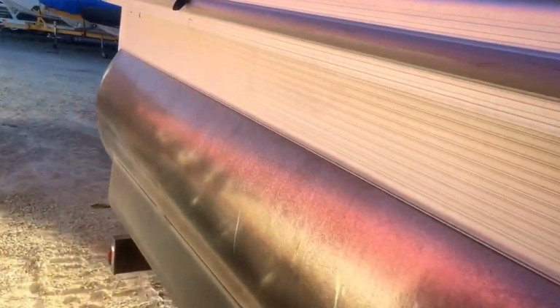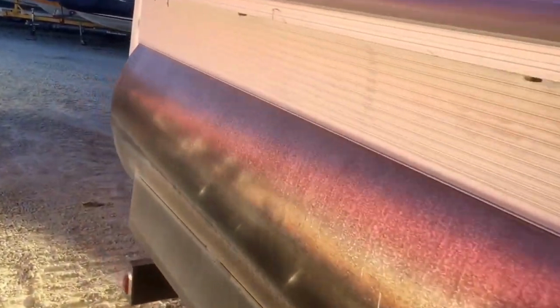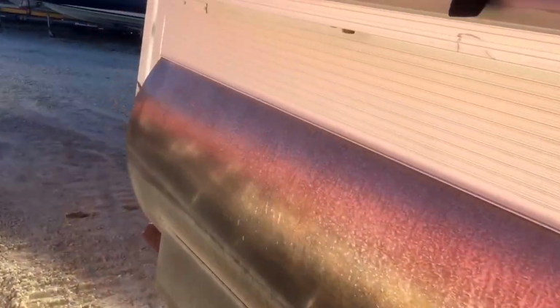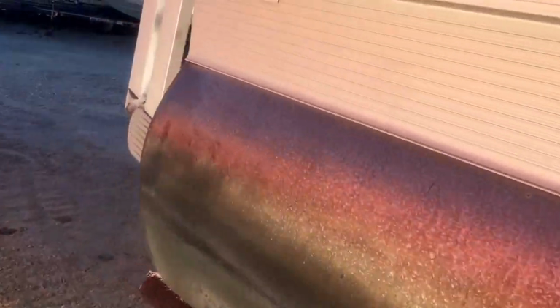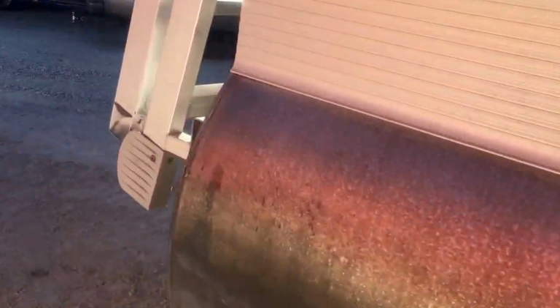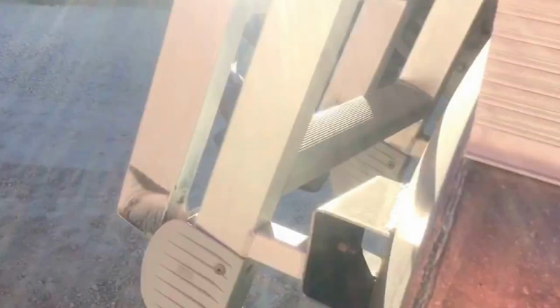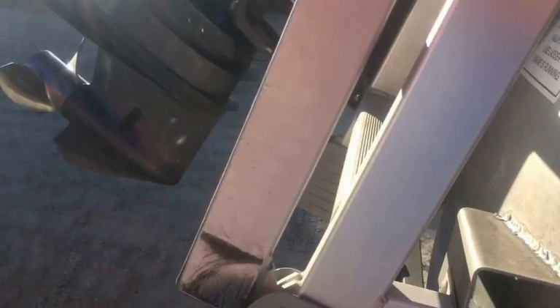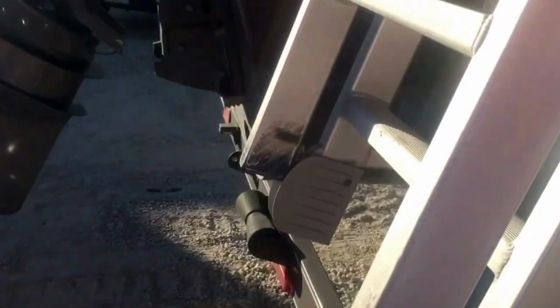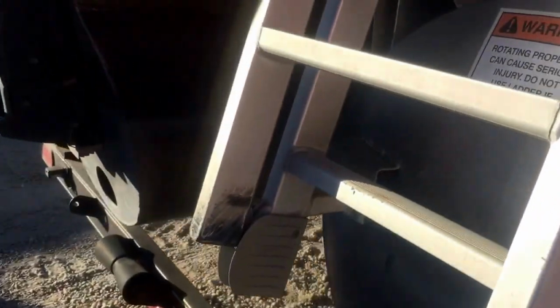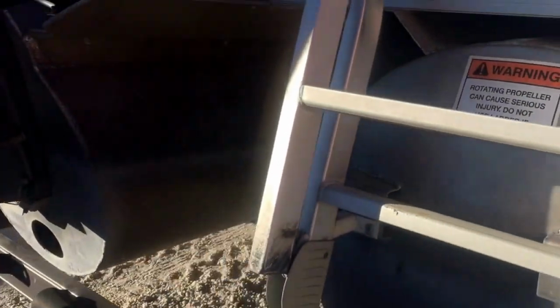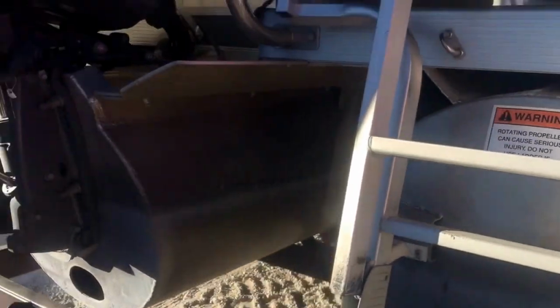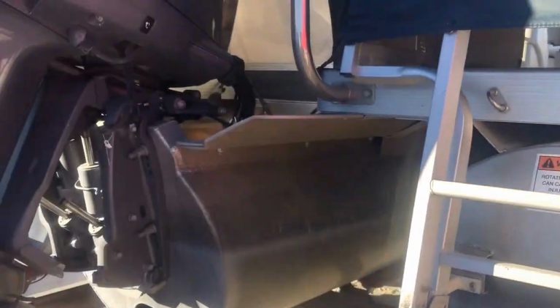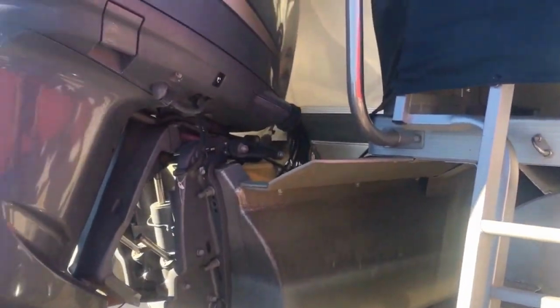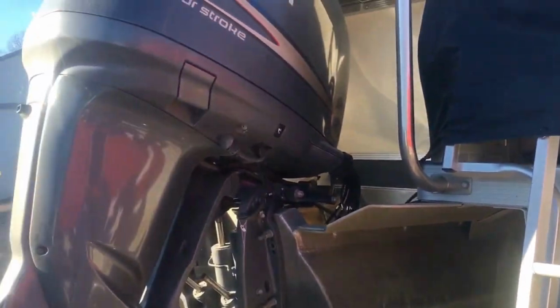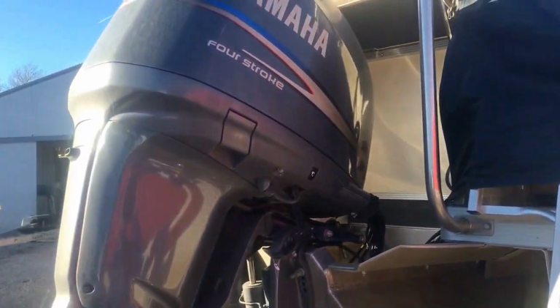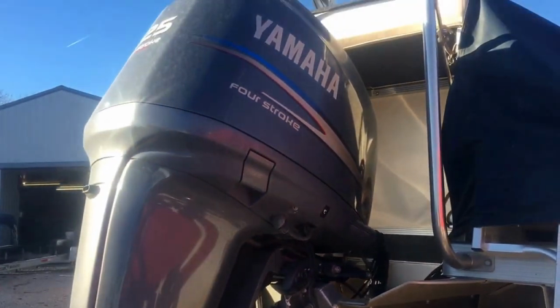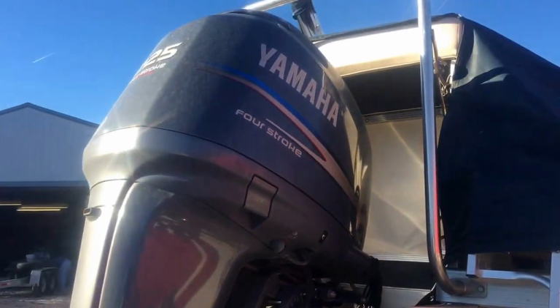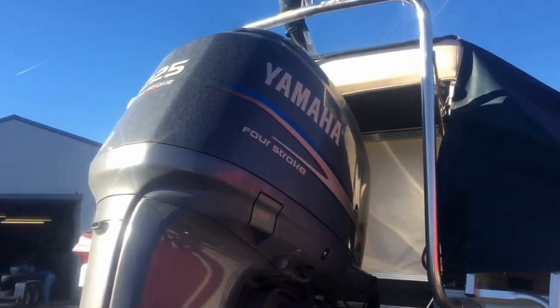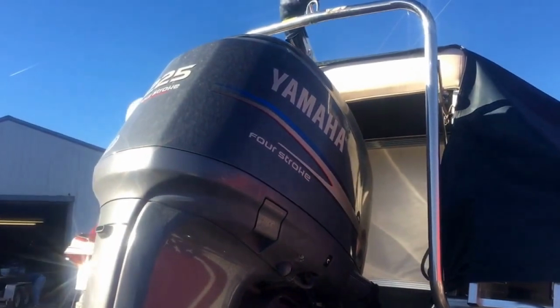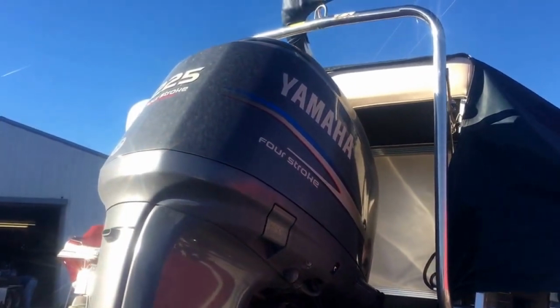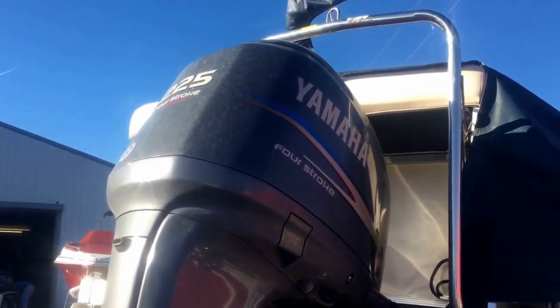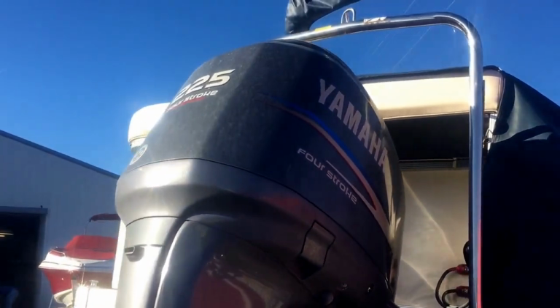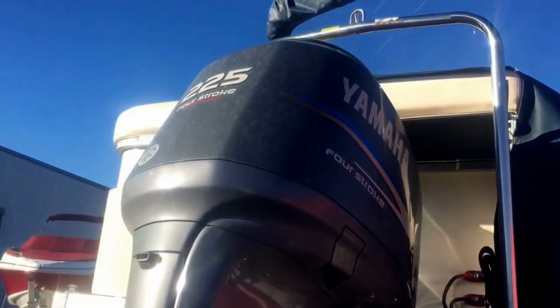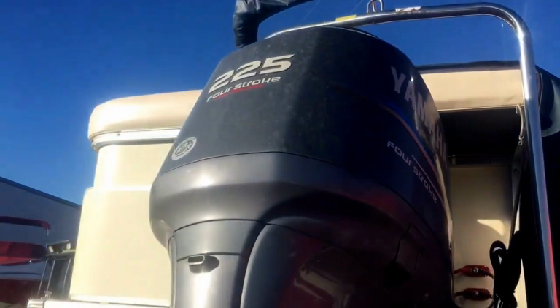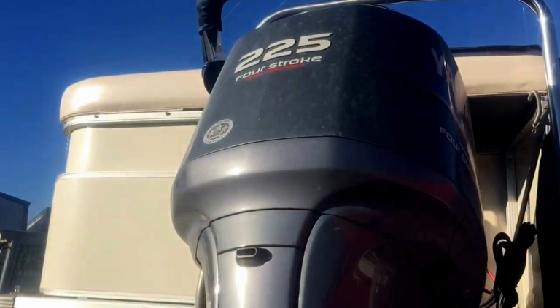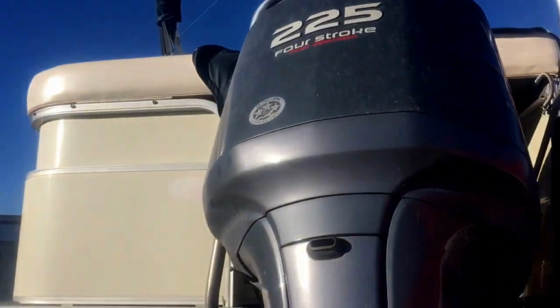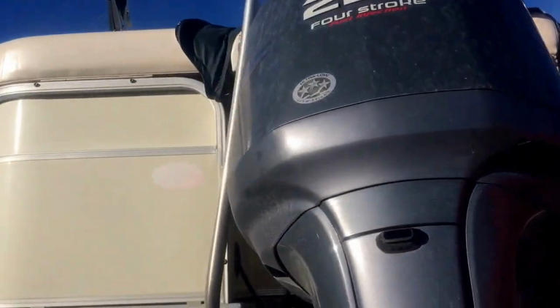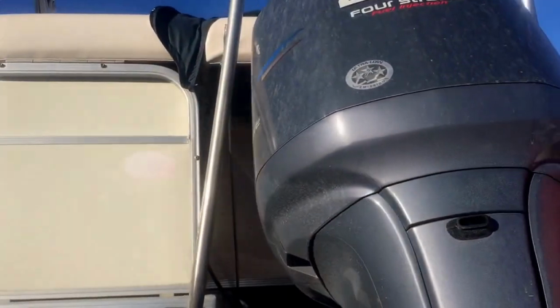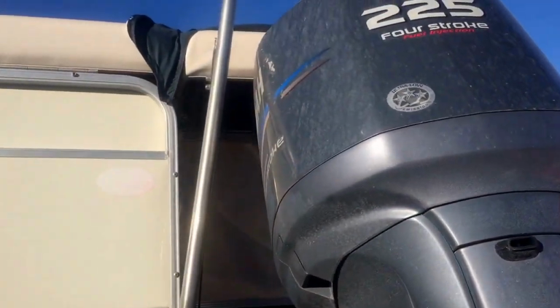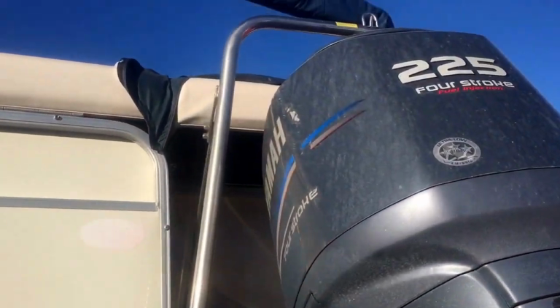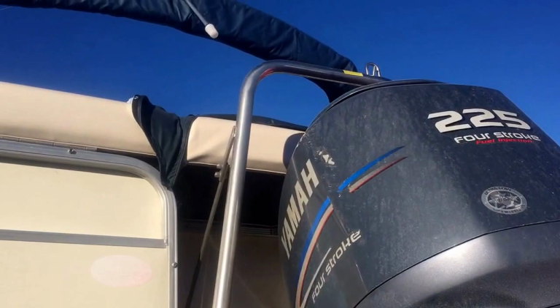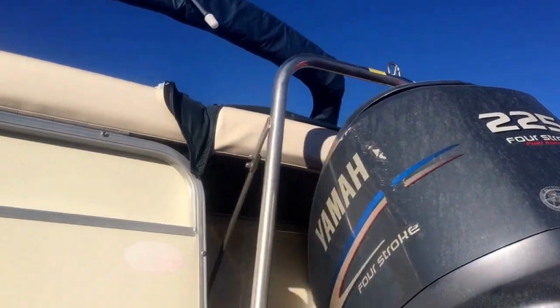It does have the rear entry boarding. It's got a 225 Yamaha four-stroke with about 256 hours. It's got the big Bimini top and a ski tow bar. Let's go jump inside.